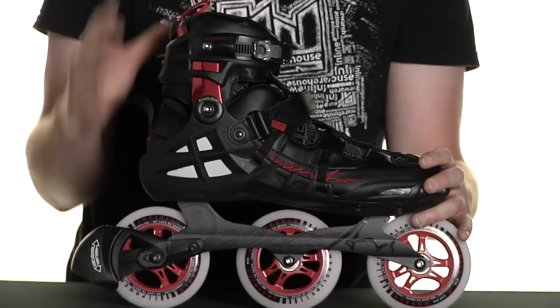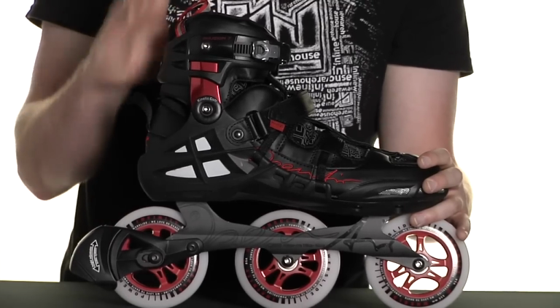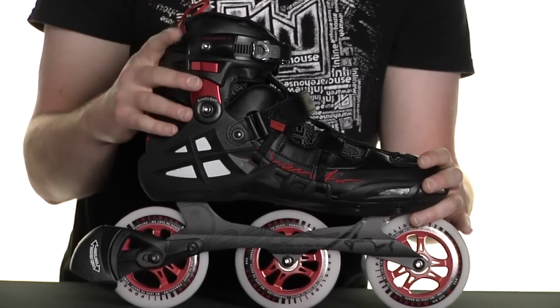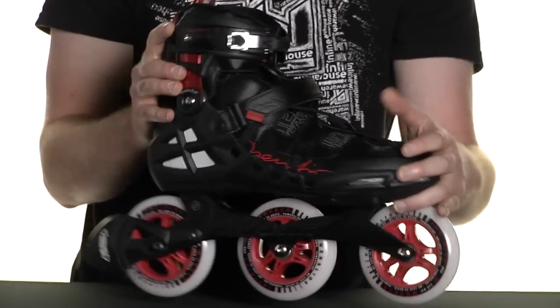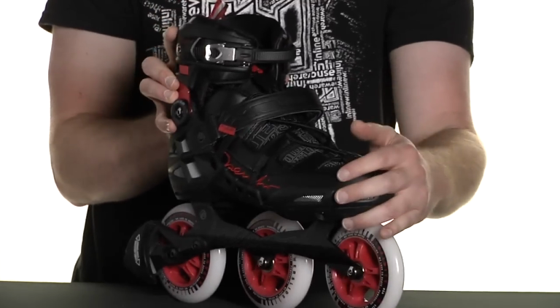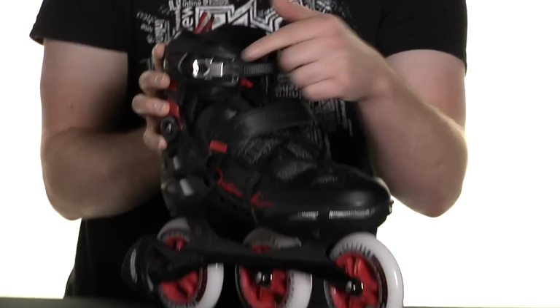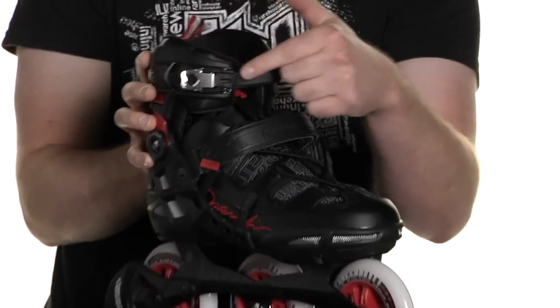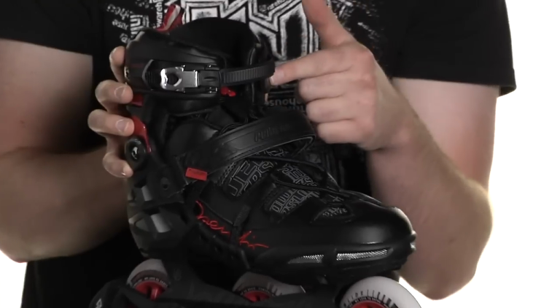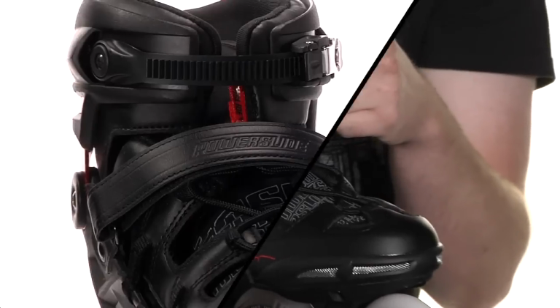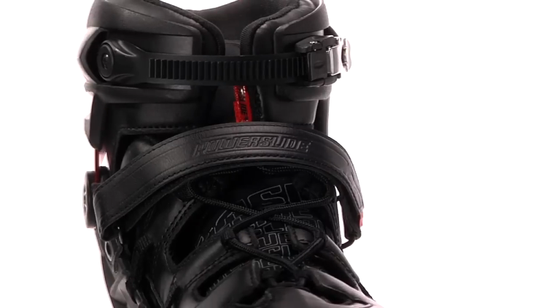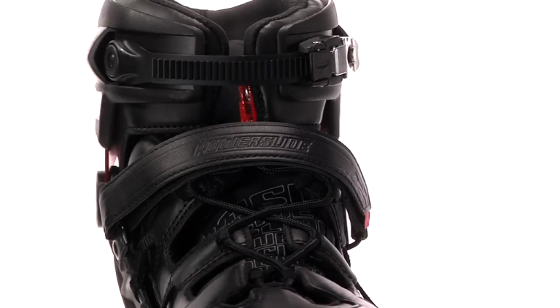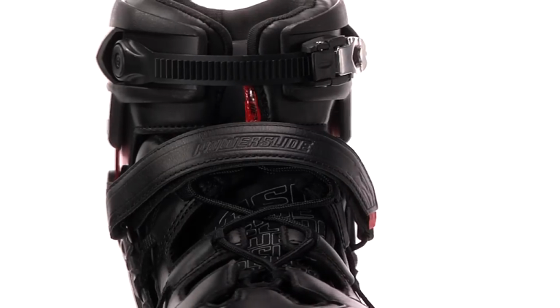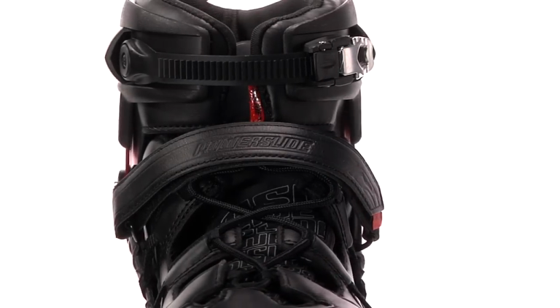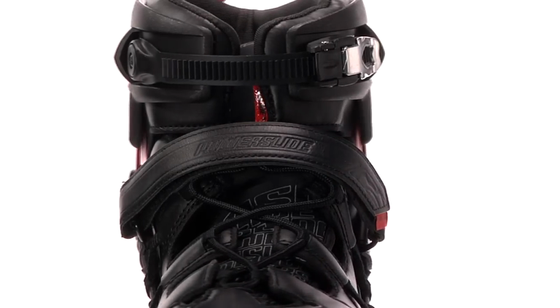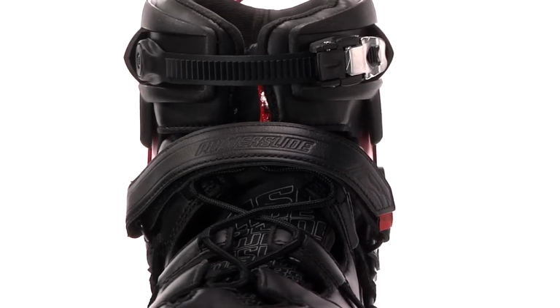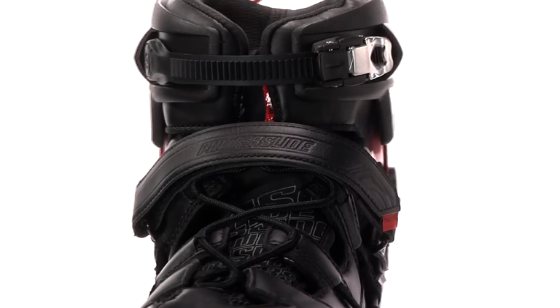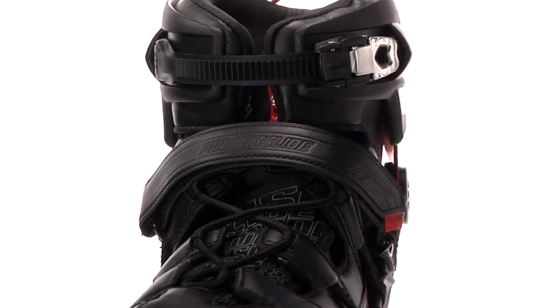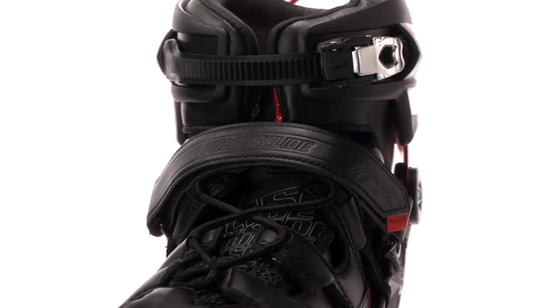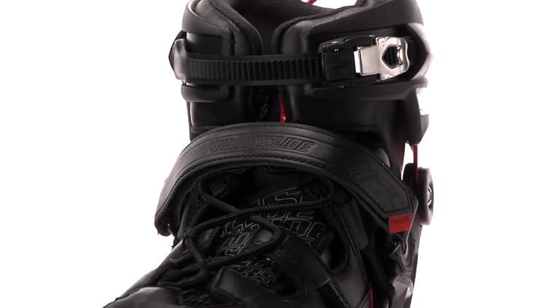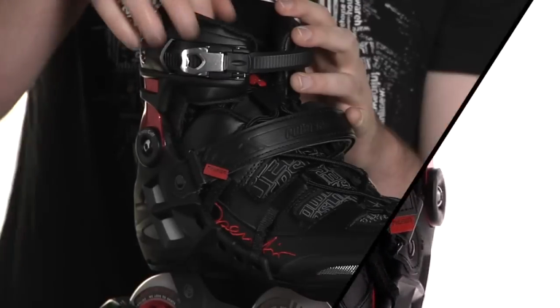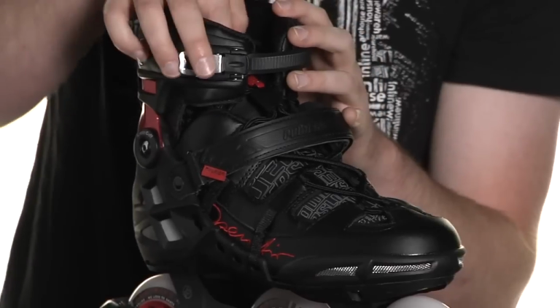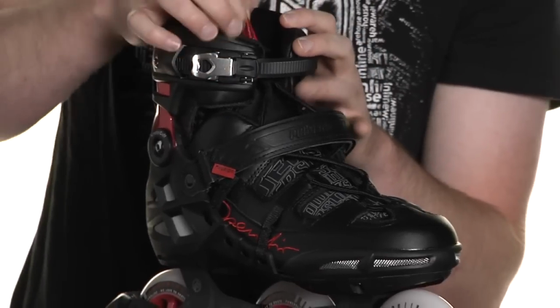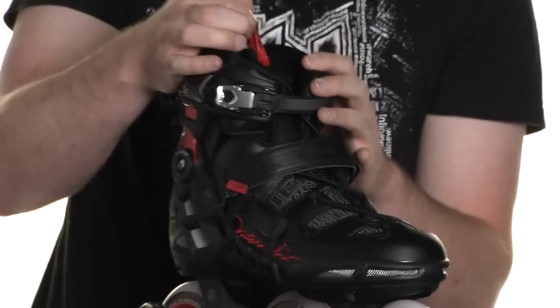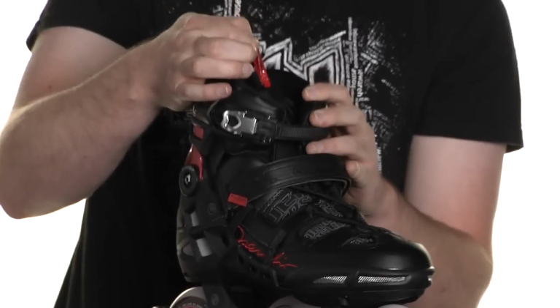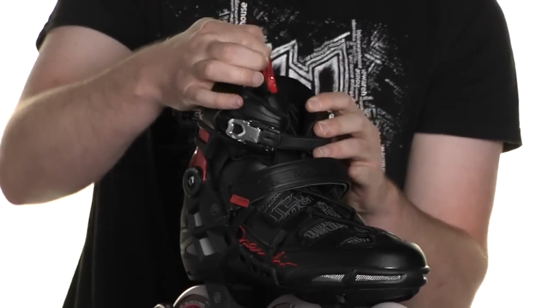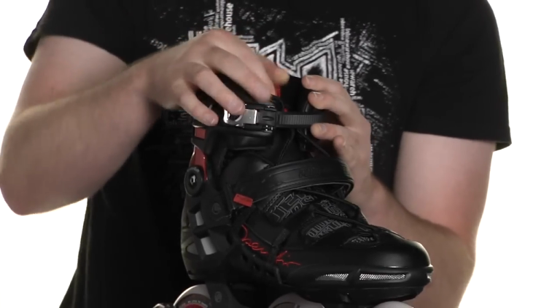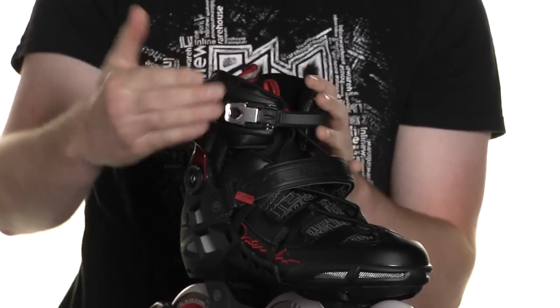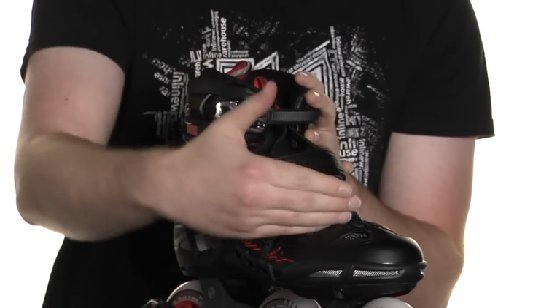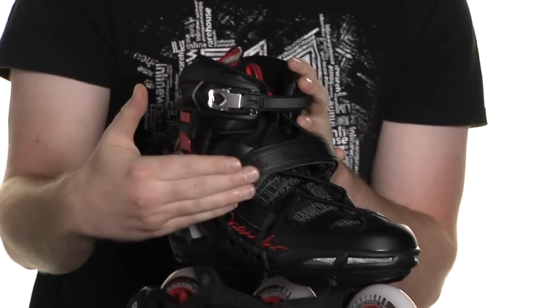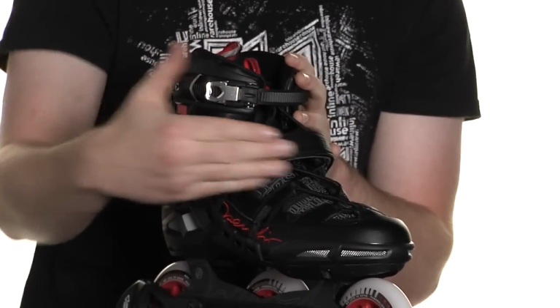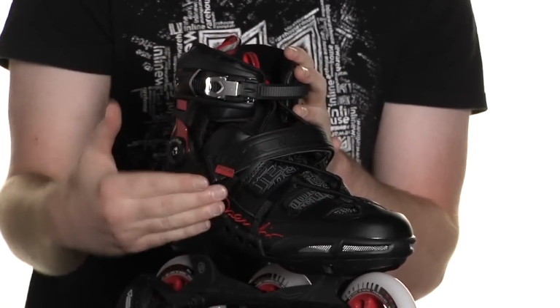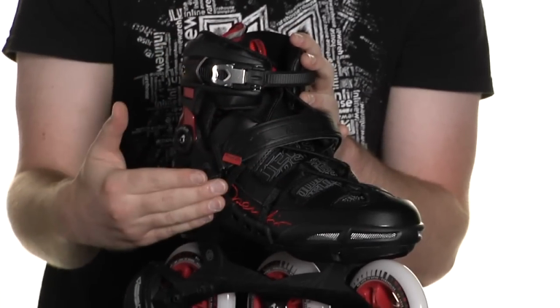The strapping on this skate is a top ankle strap as well as your usual 45 degree power strap. One of the unique features of this is the Easy Quick Lace System that allows you to lace the boot without any pressure points.